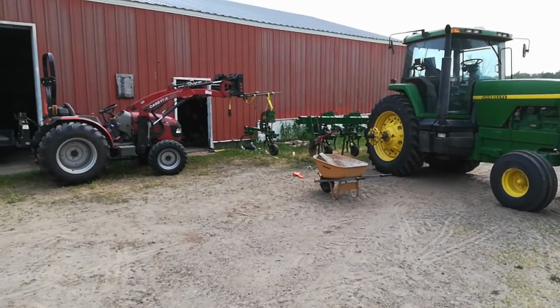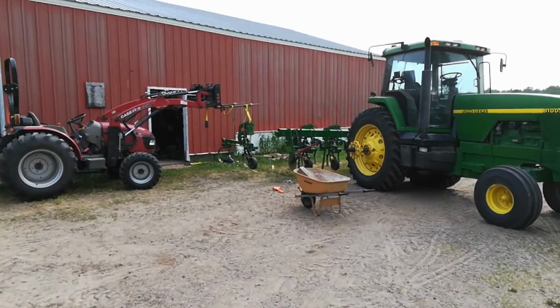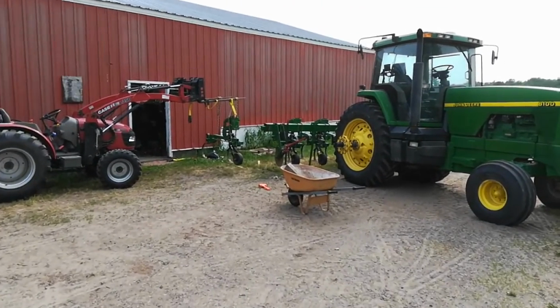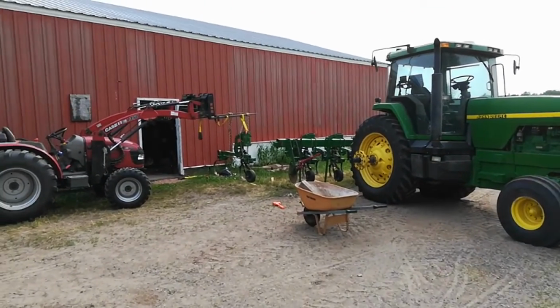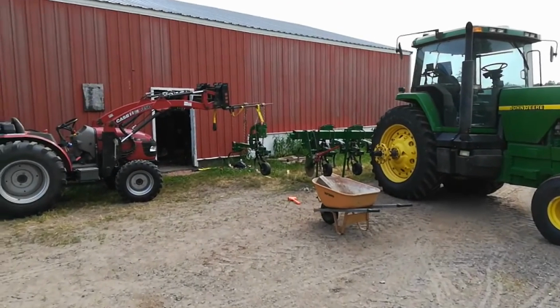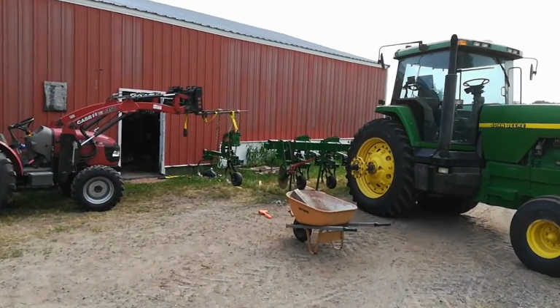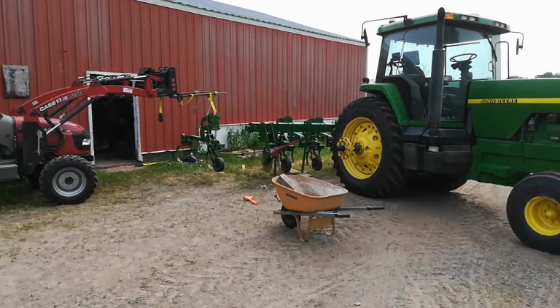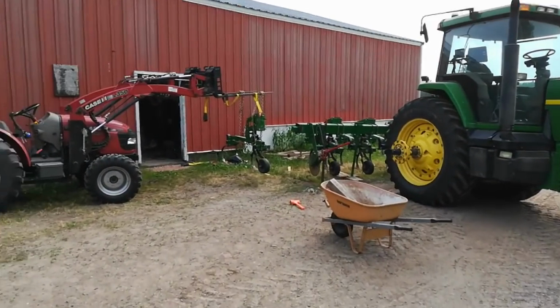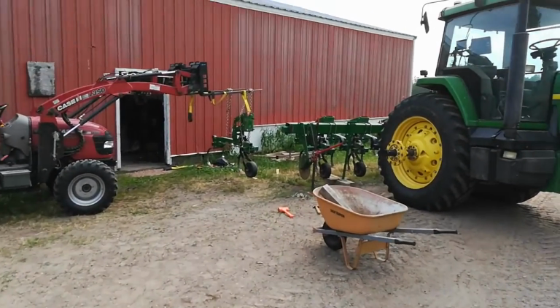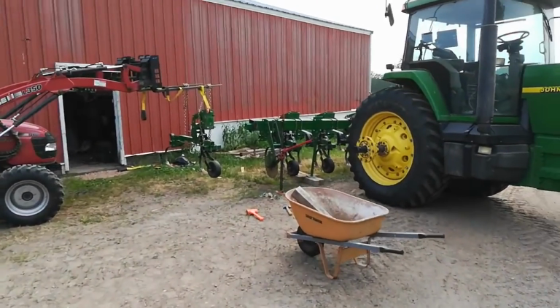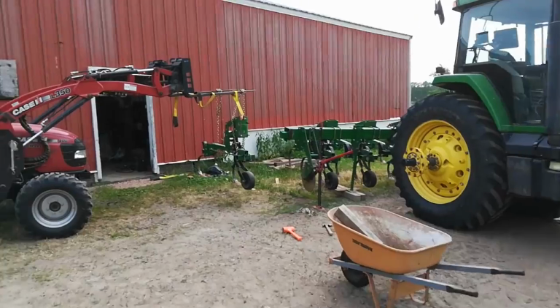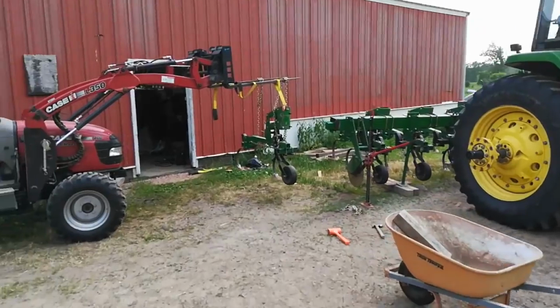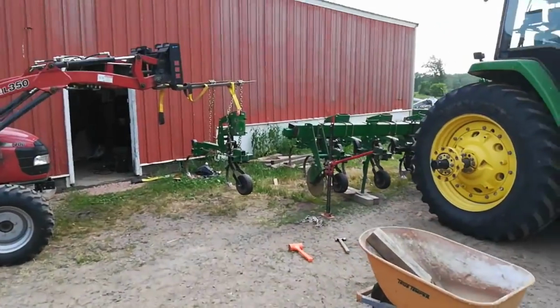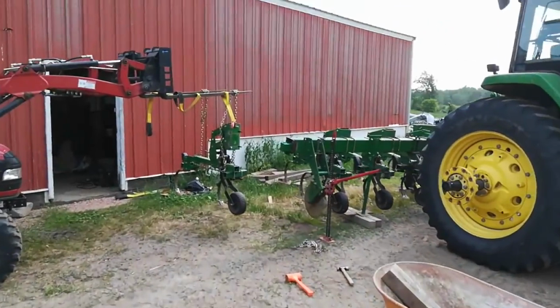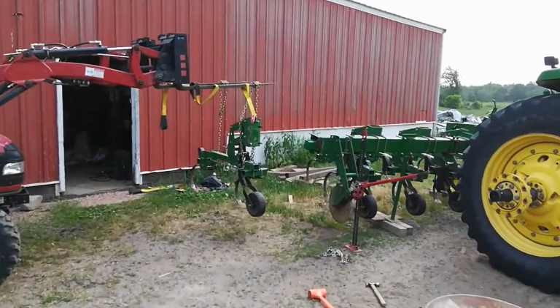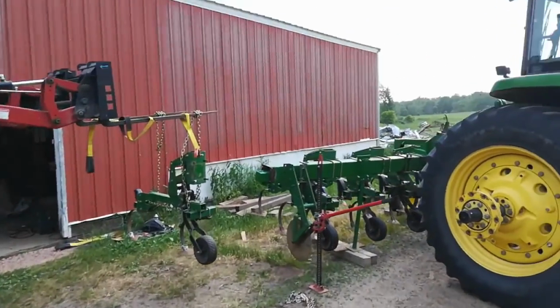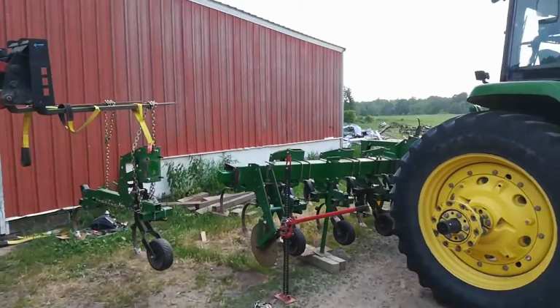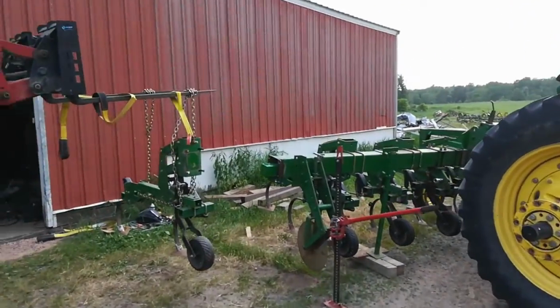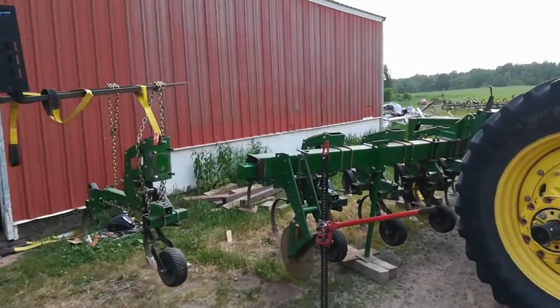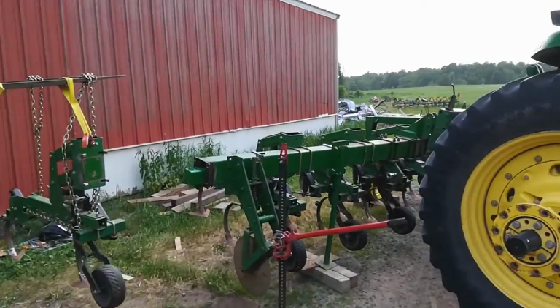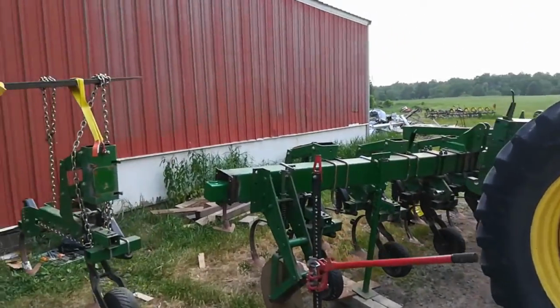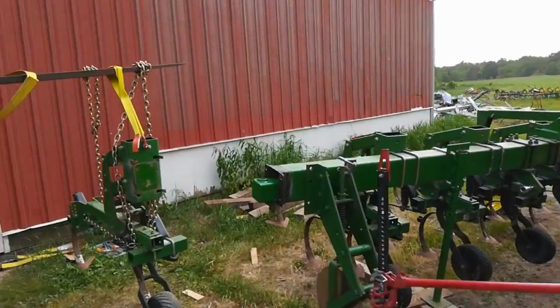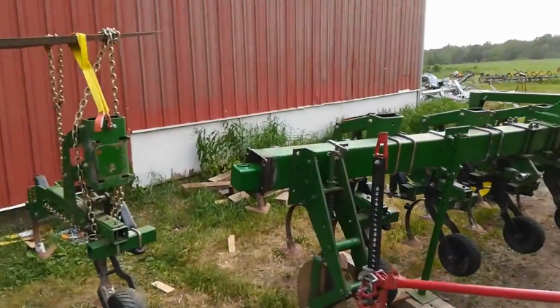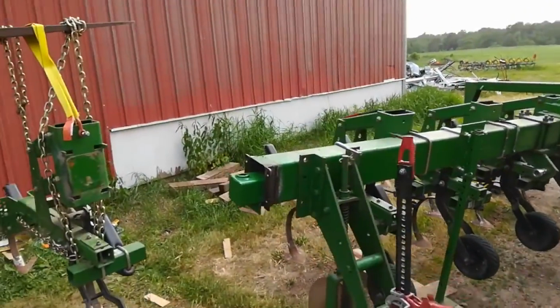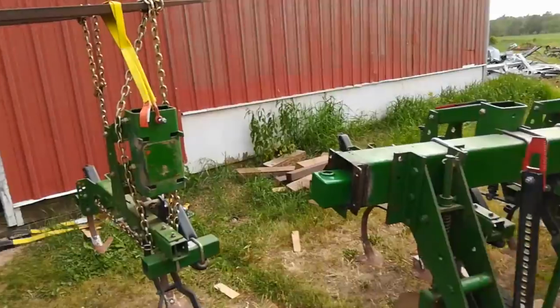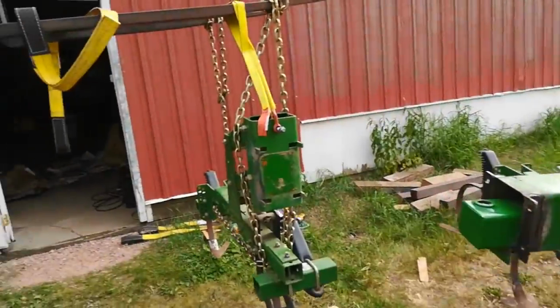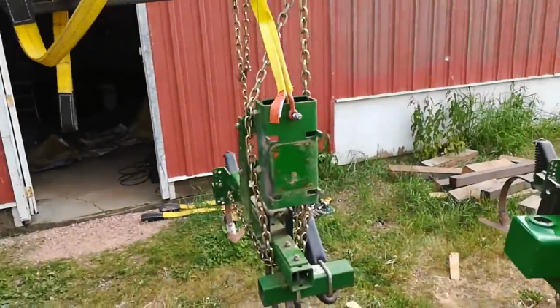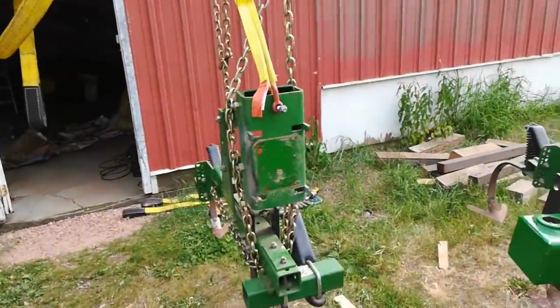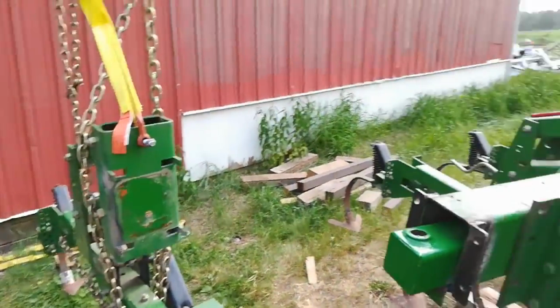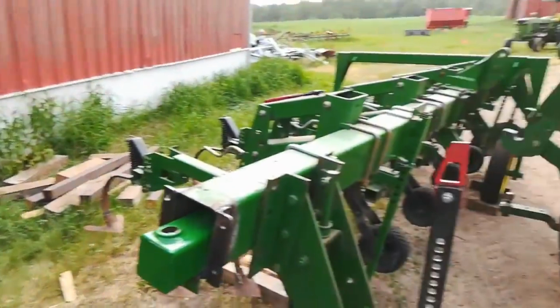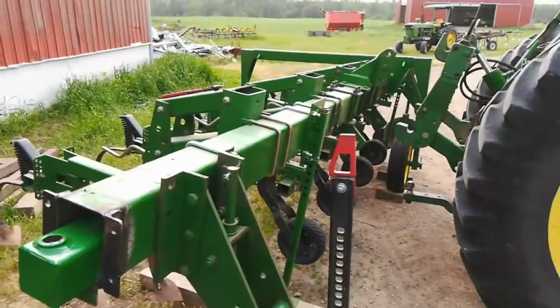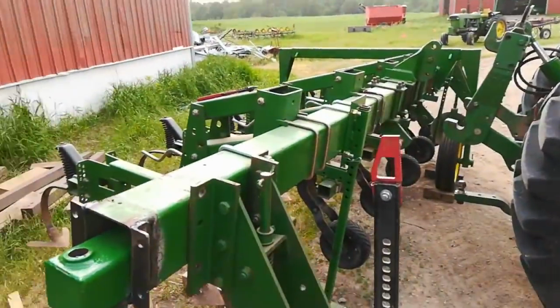Even though it's windy, I thought you might like to see what I'm doing here. A bunch of things have broken, gears backed up. This is a rope cultivator.